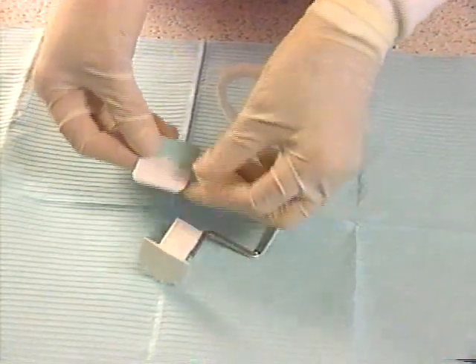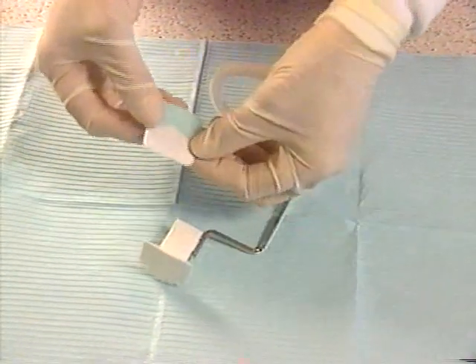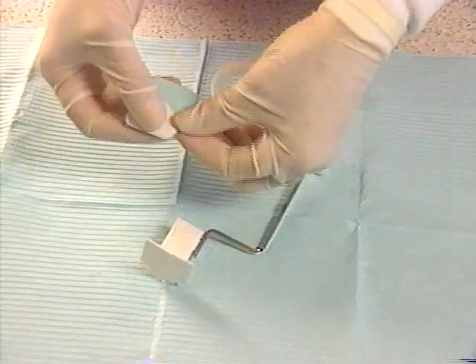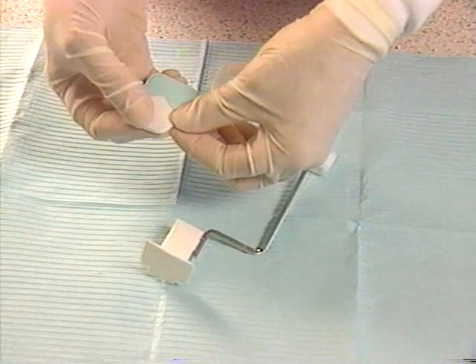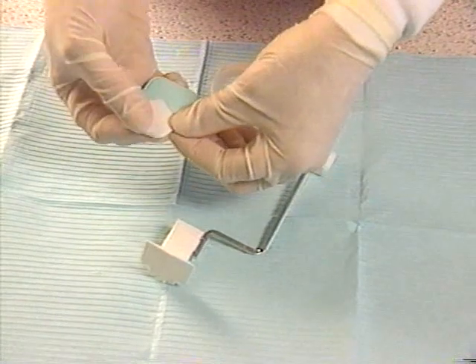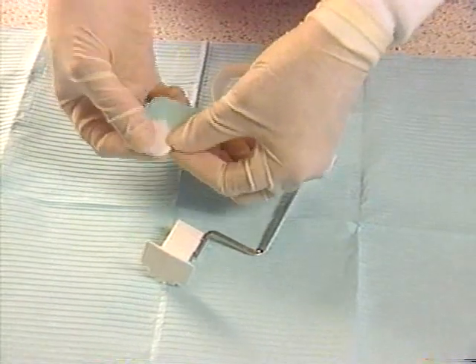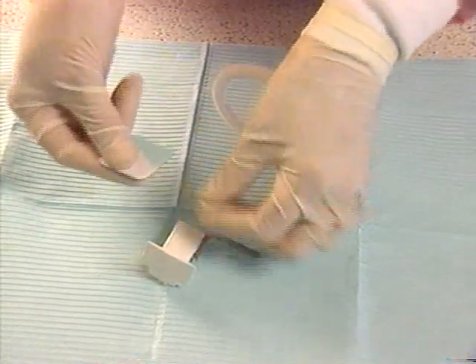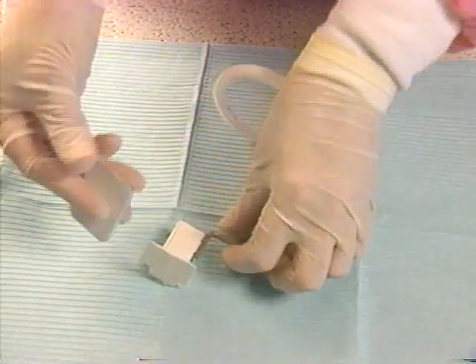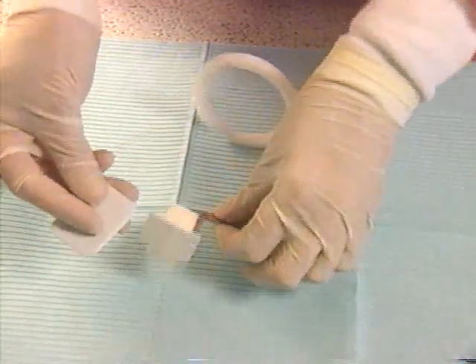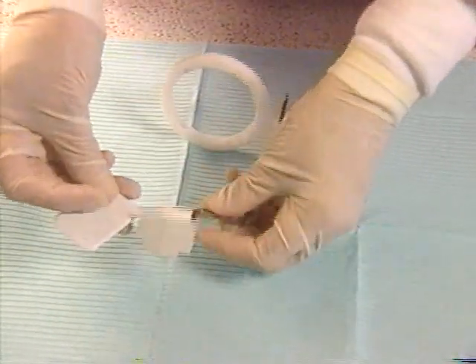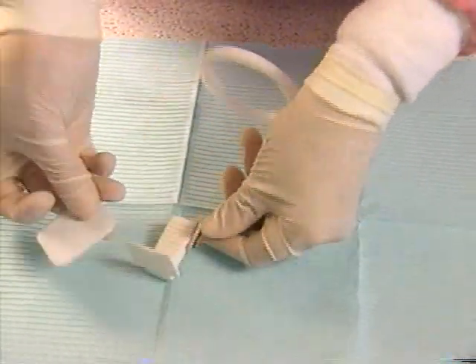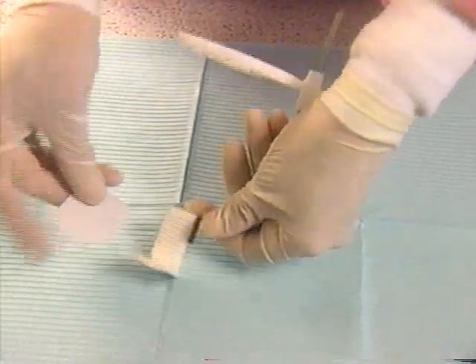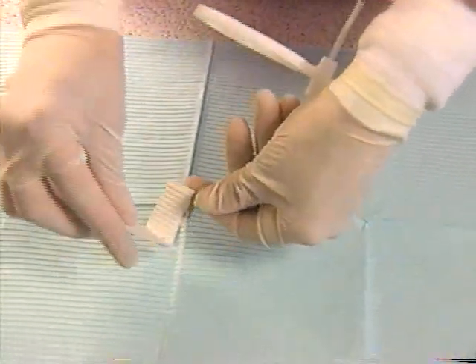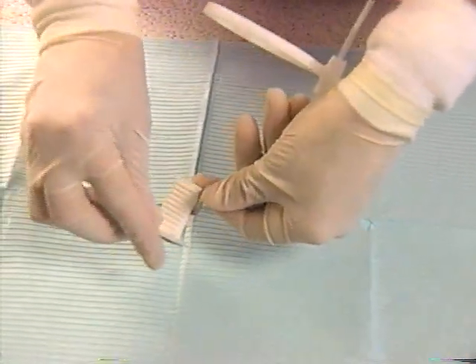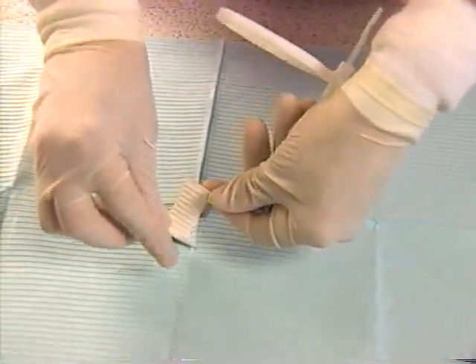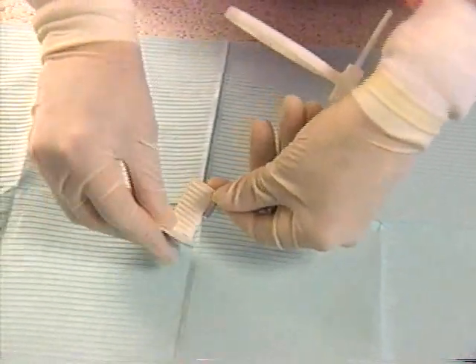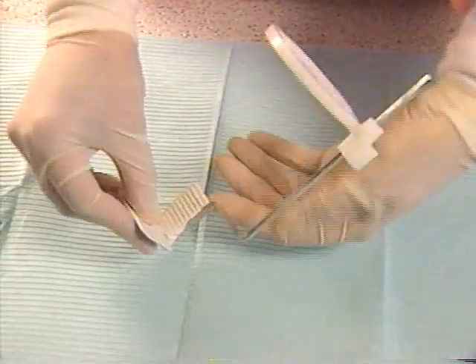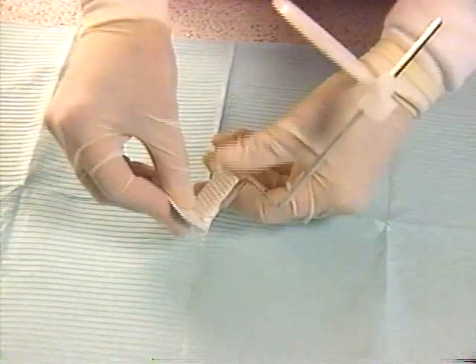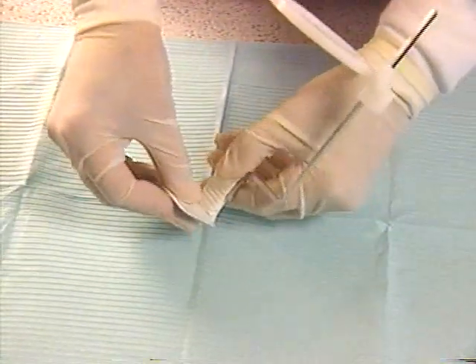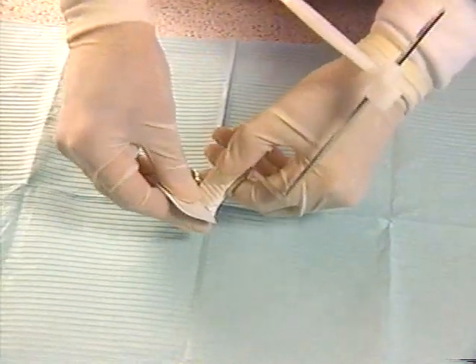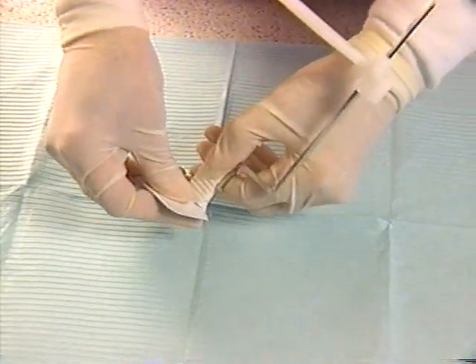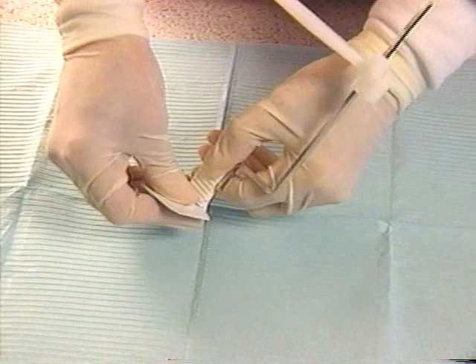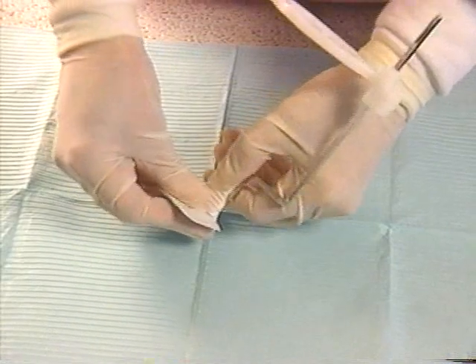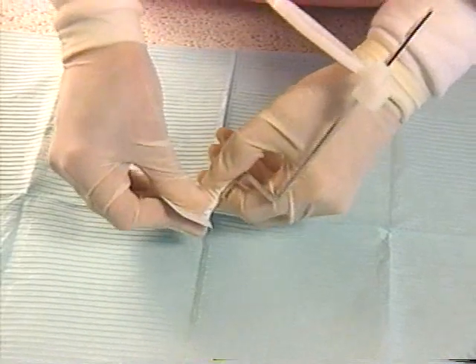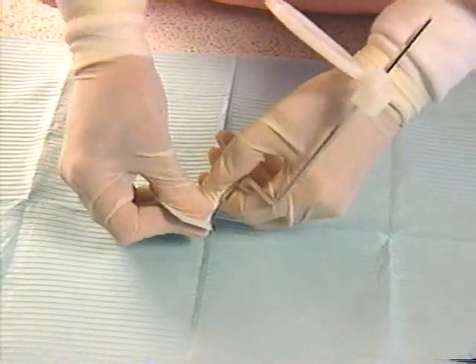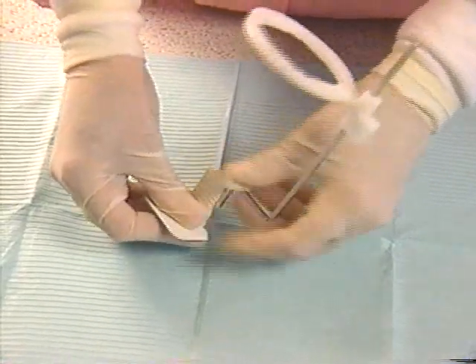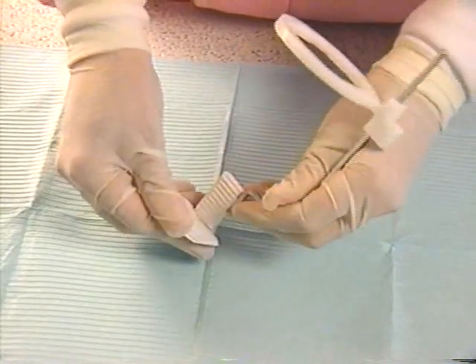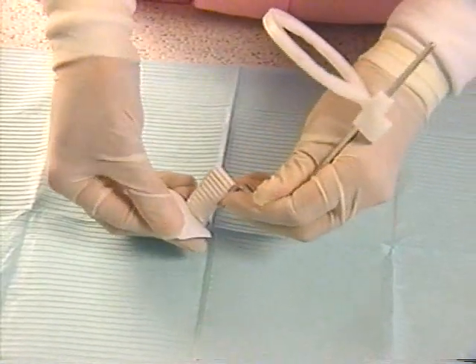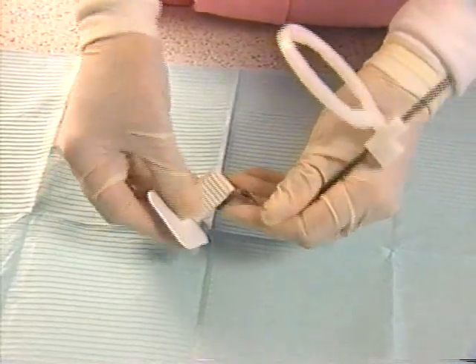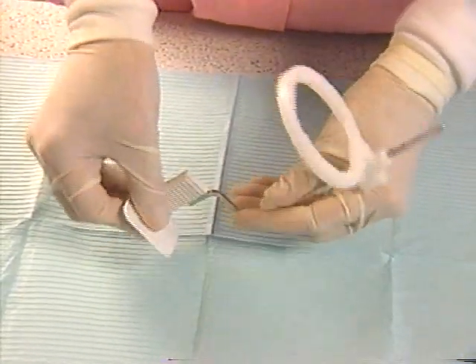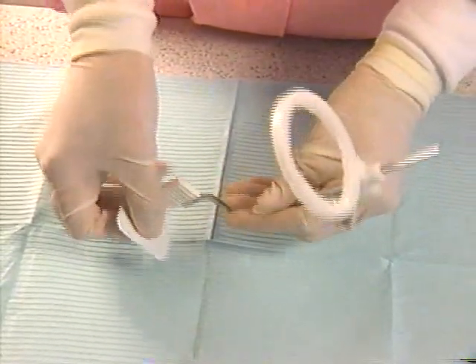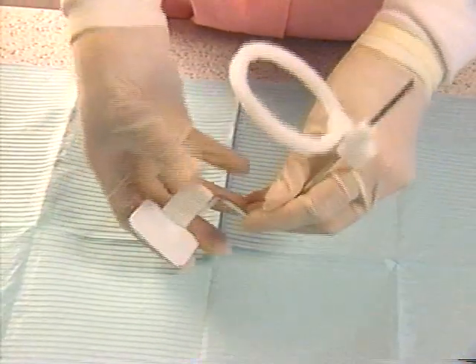Insert the film with the front side — white side — toward the ring, and the orienting dot into the slot. Make sure the film is completely inserted into the slot and that it is centered within the ring.